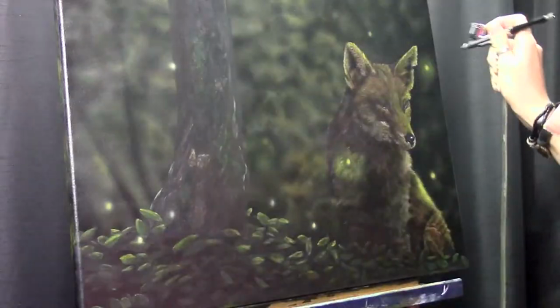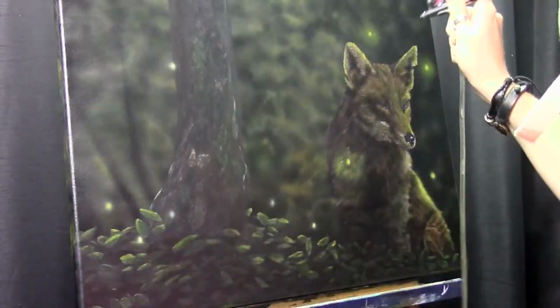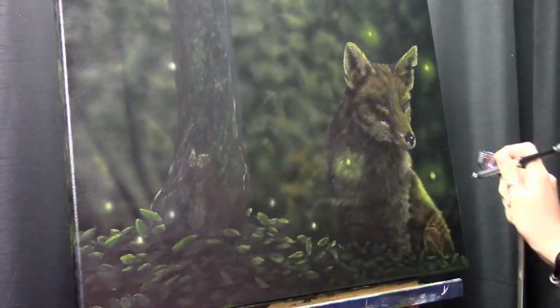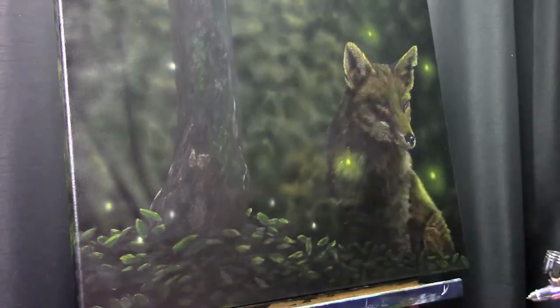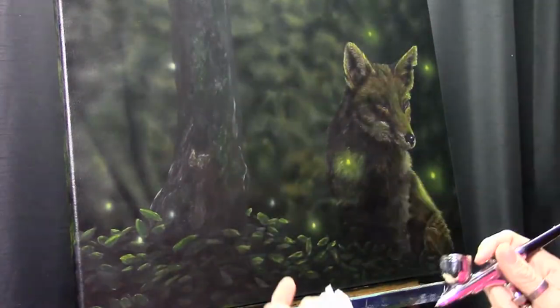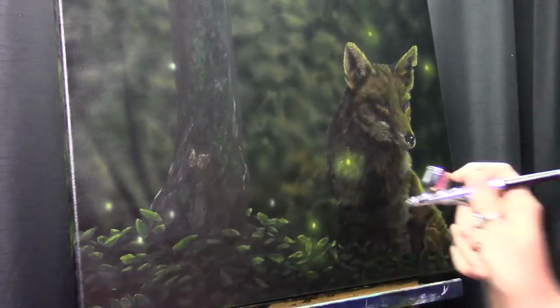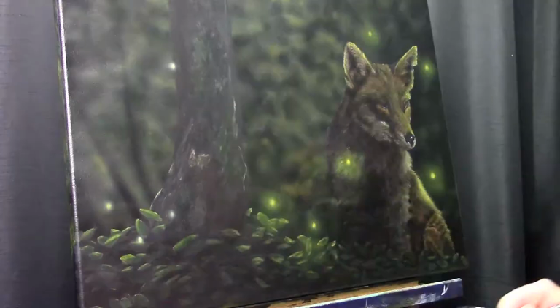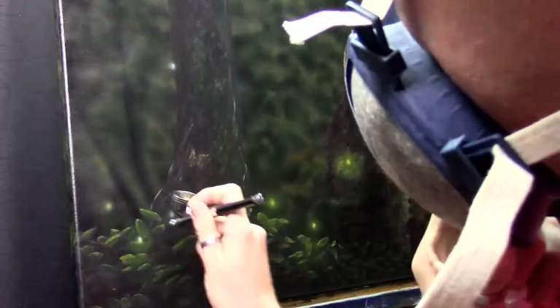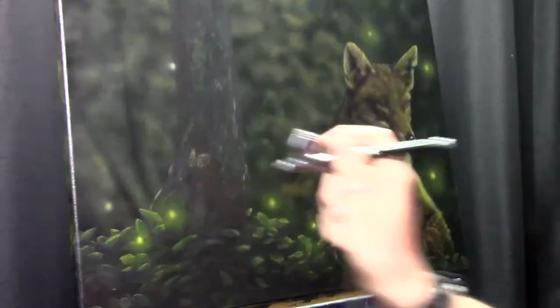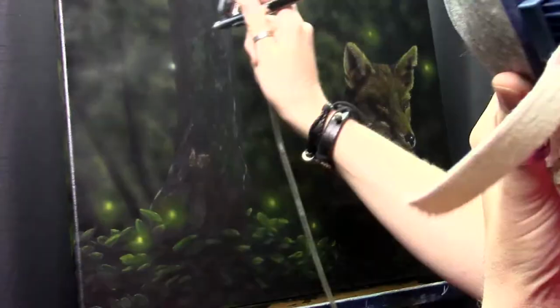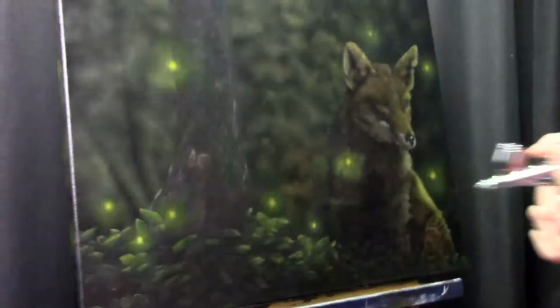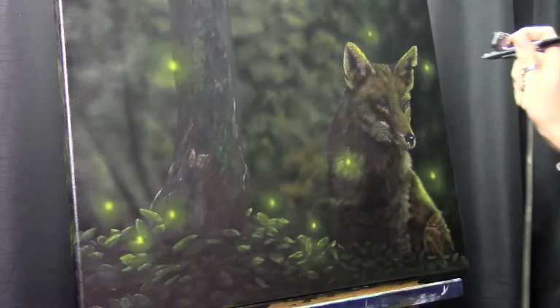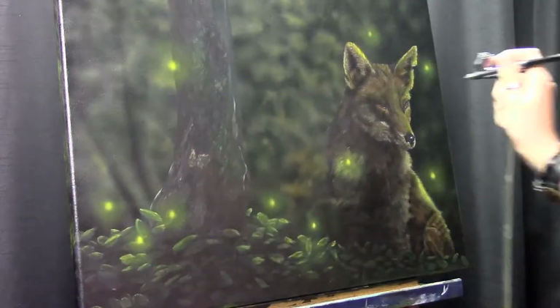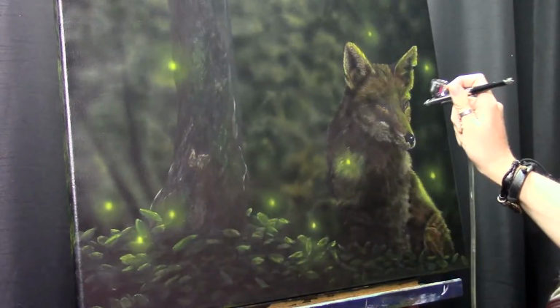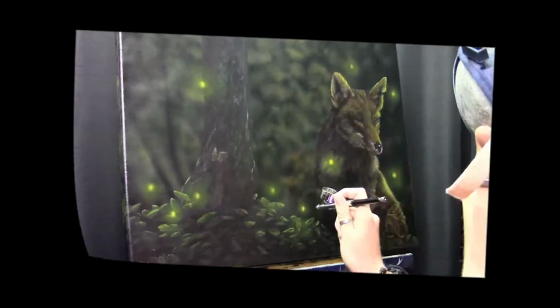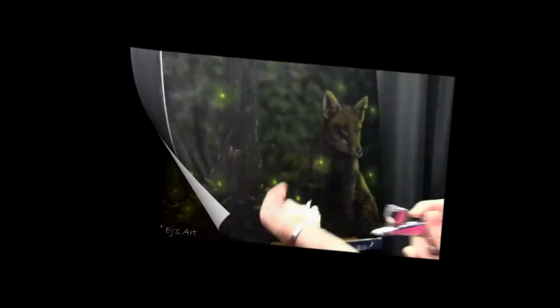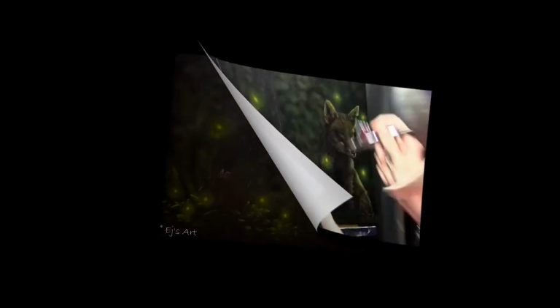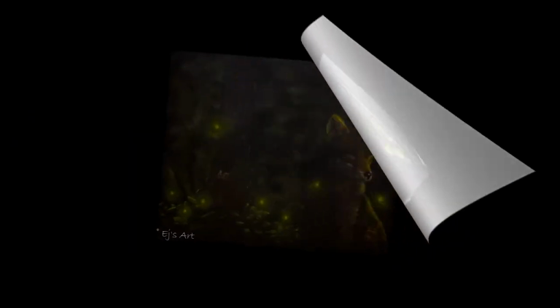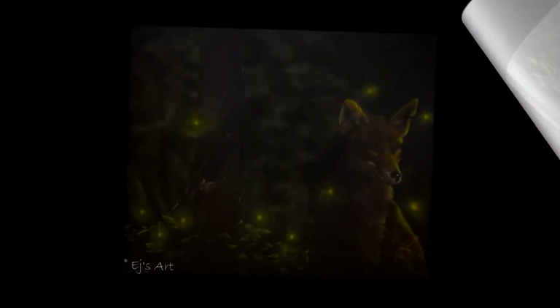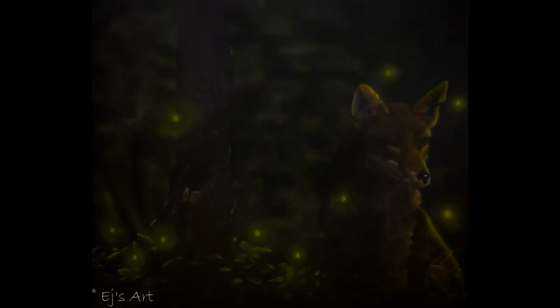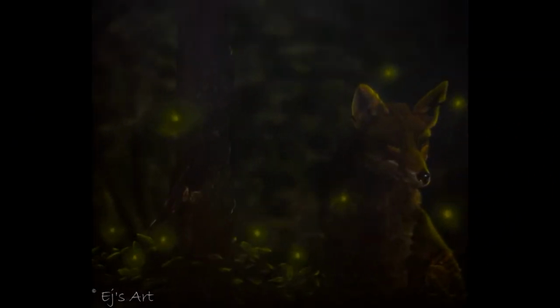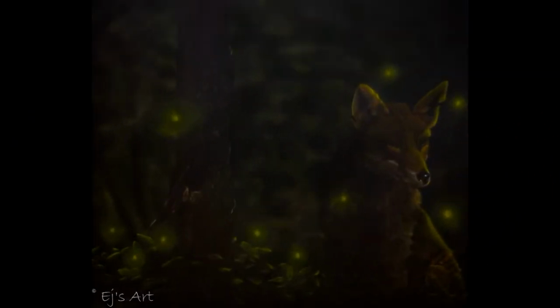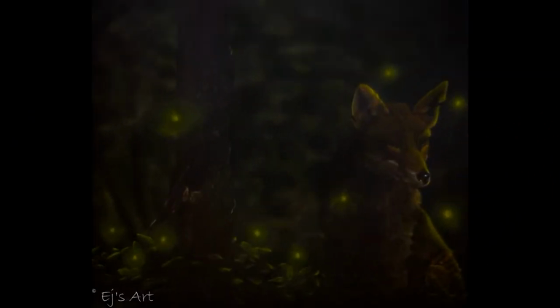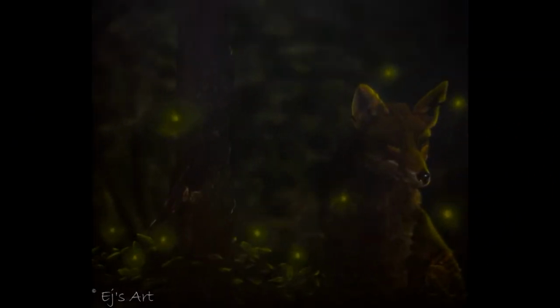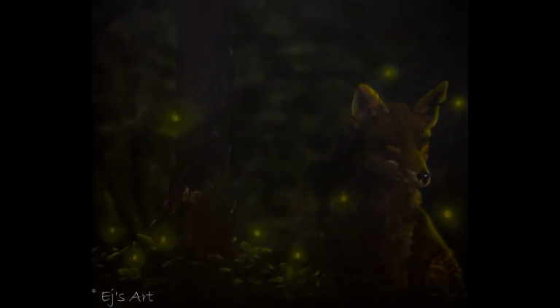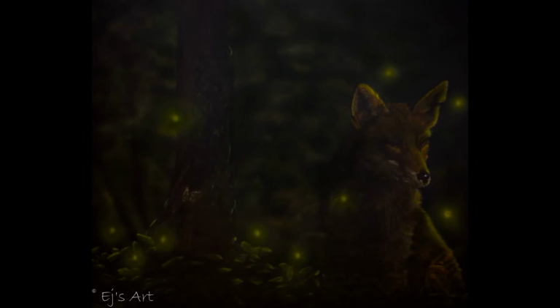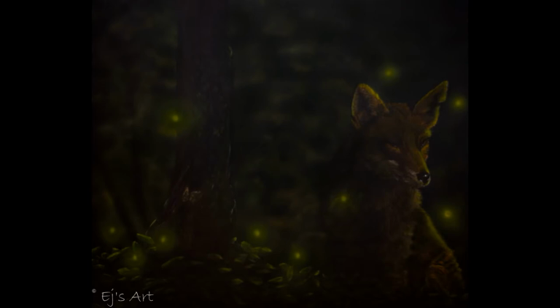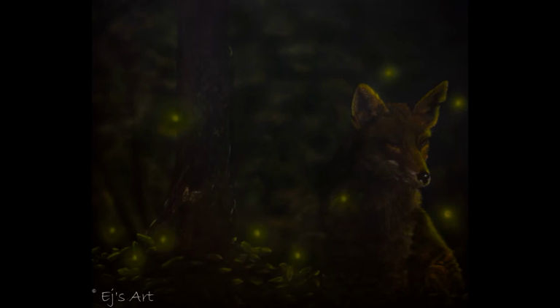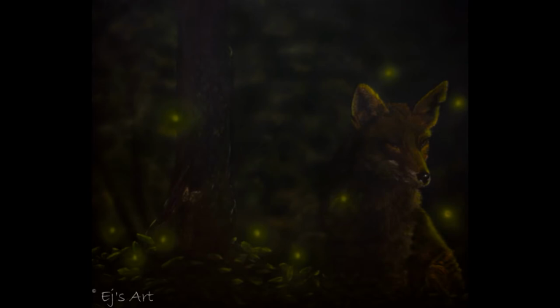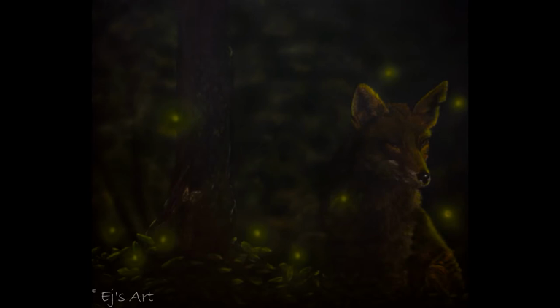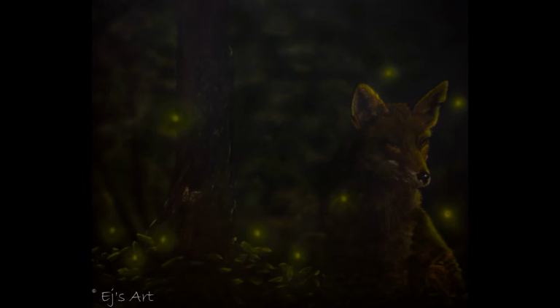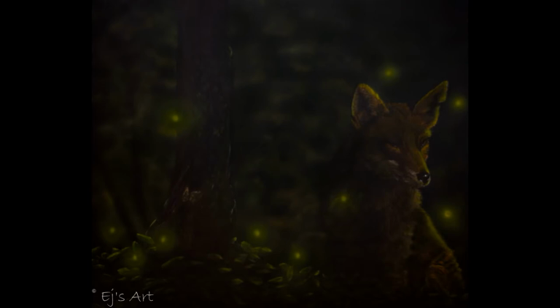I like fireflies — I've never painted fireflies before, so here I get to do that. I'm using the airbrush for that and it works really great. You get that real soft appearance of the light of the fireflies.